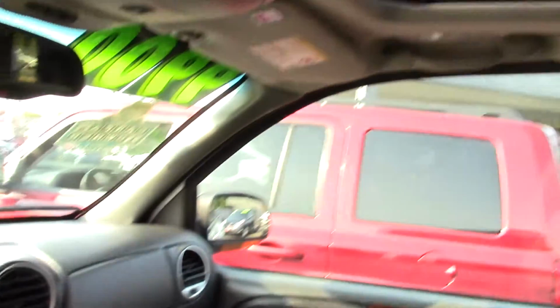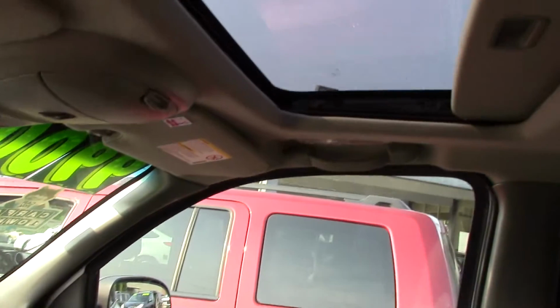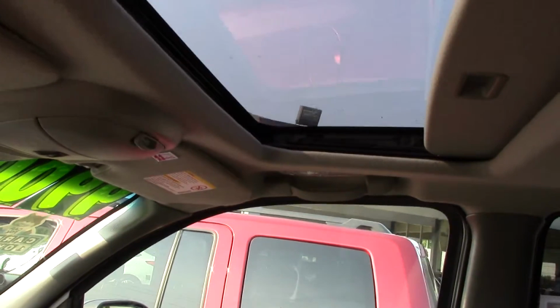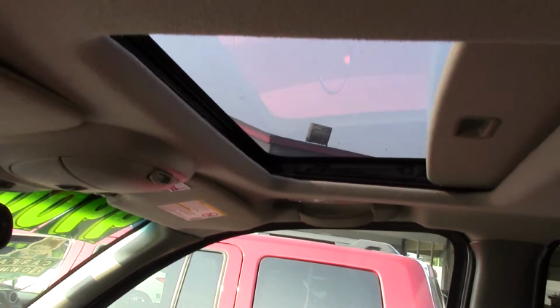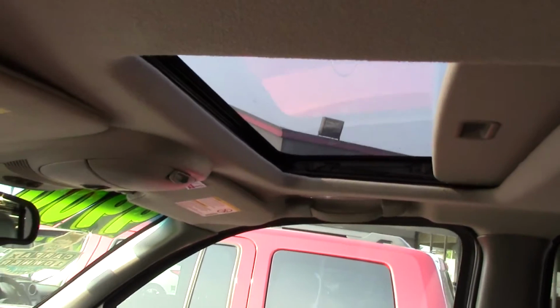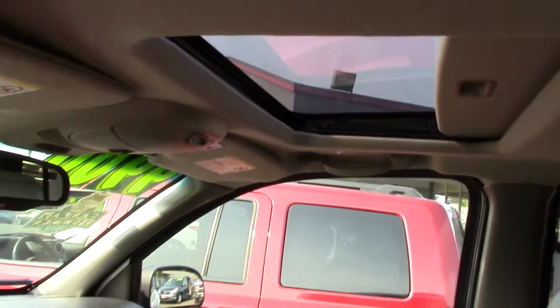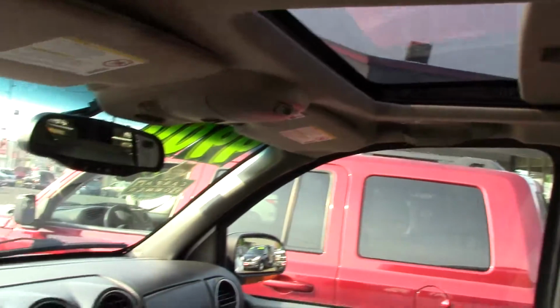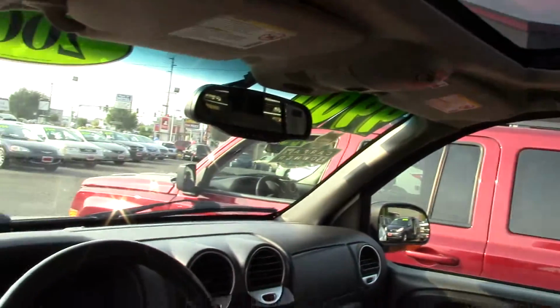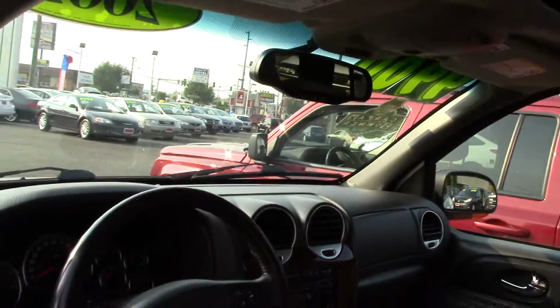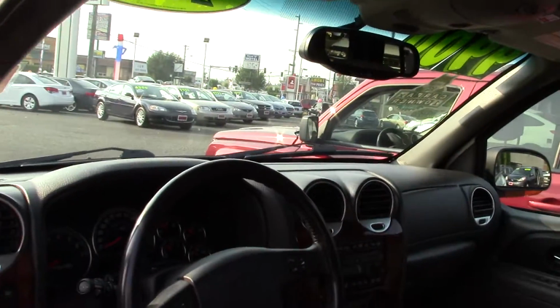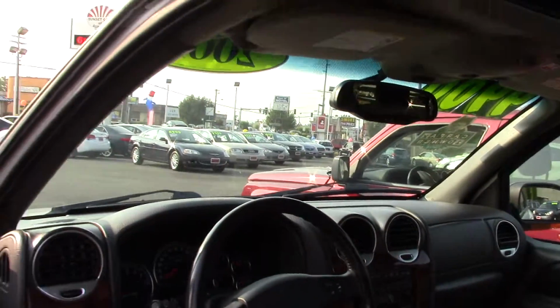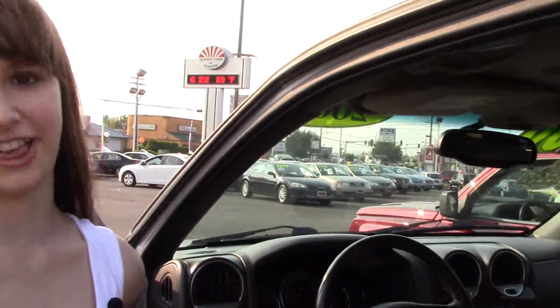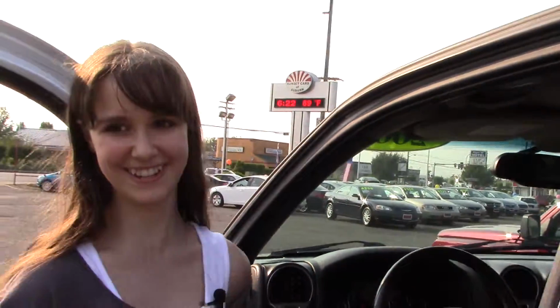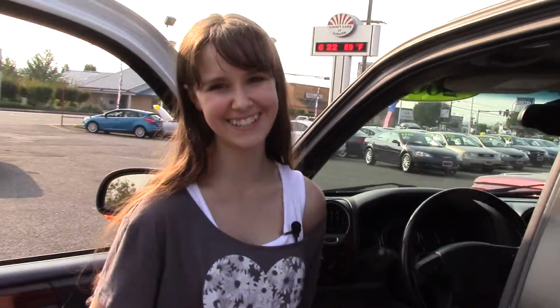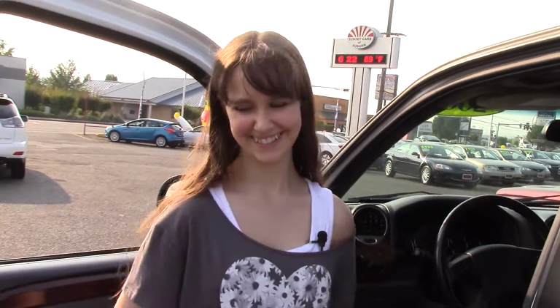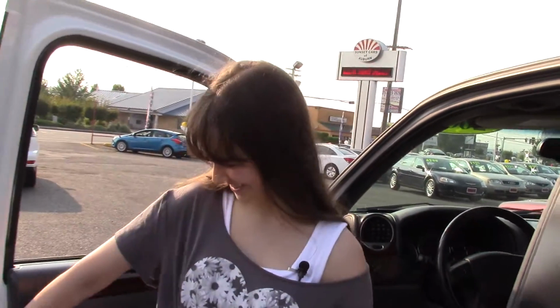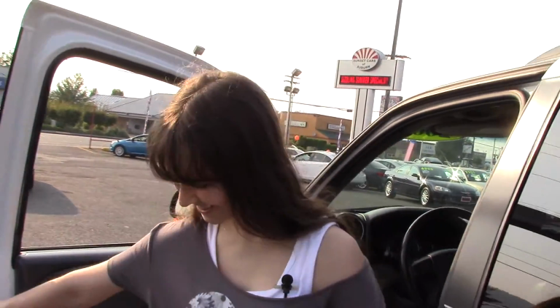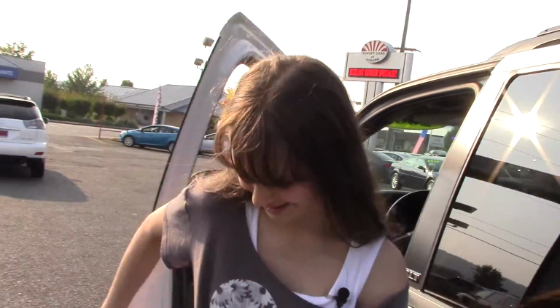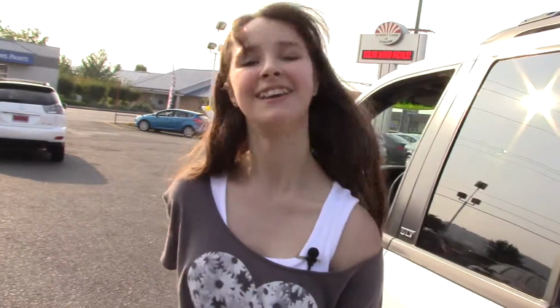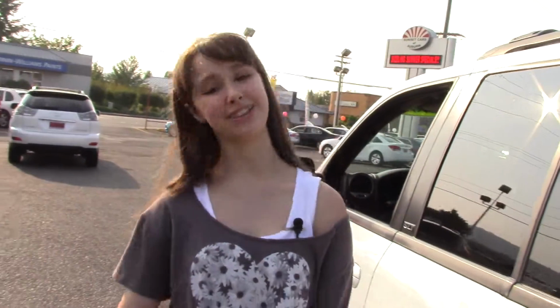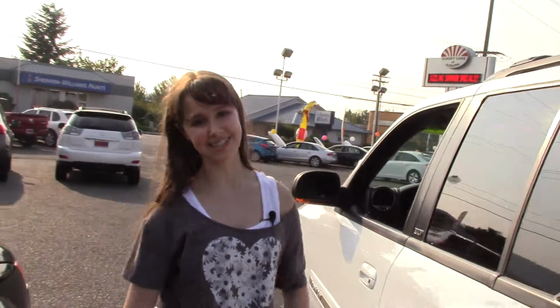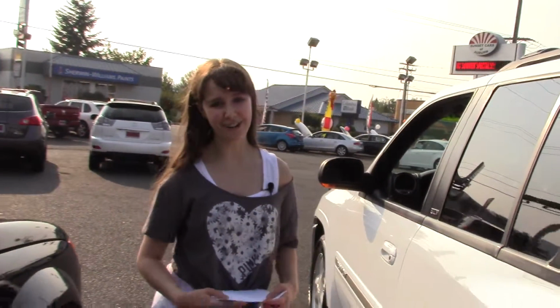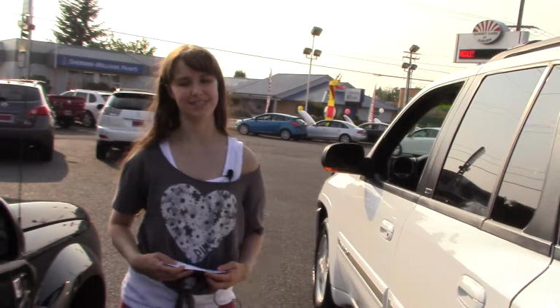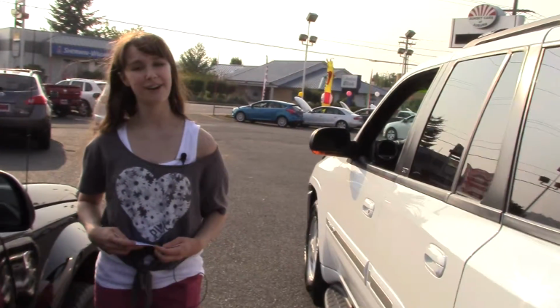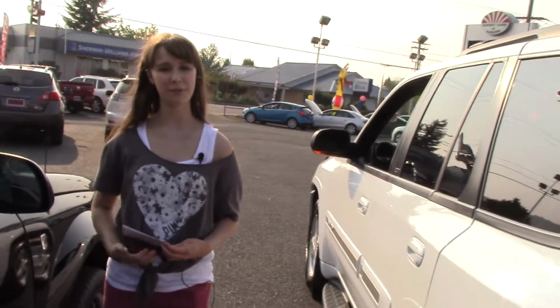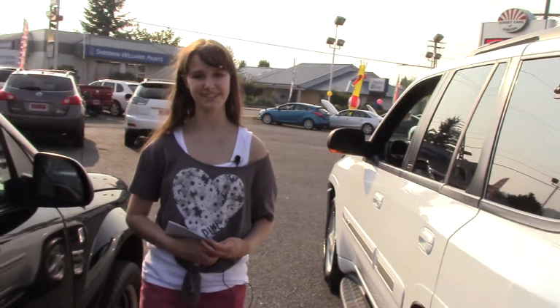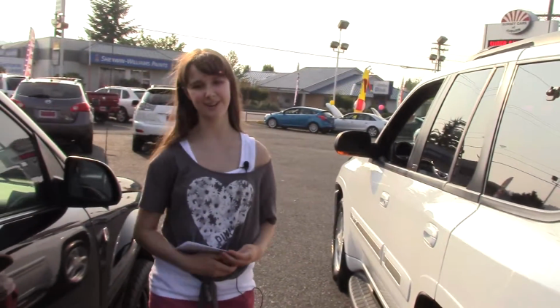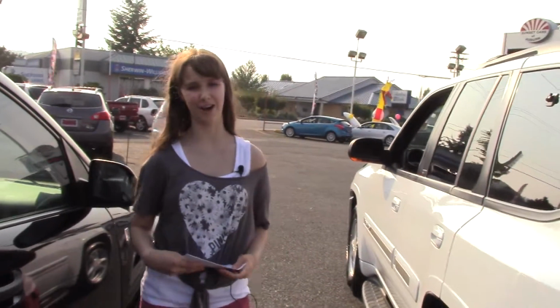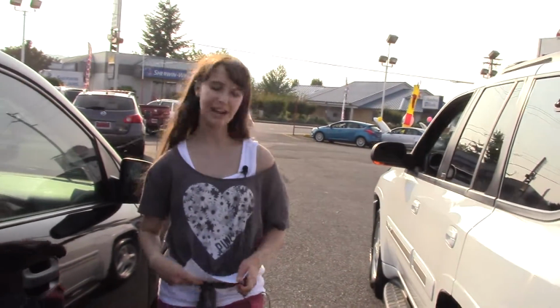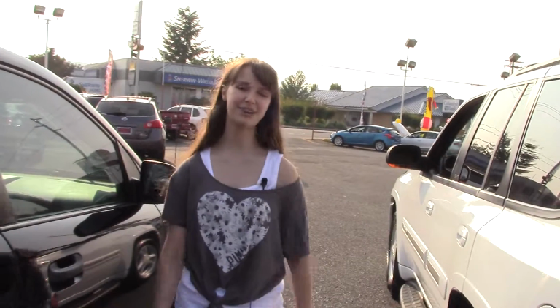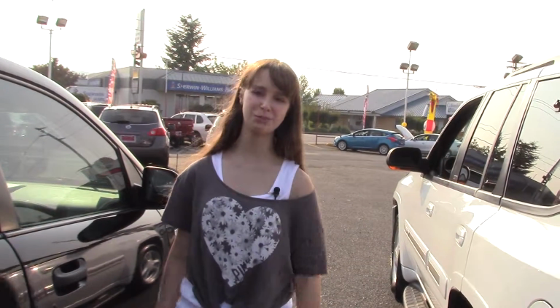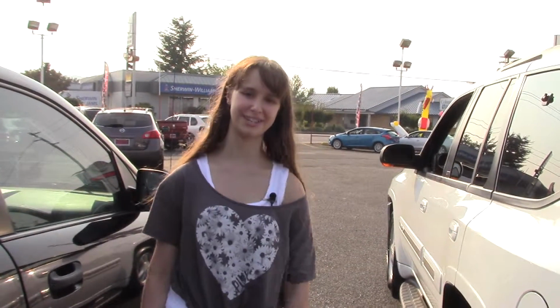This car certainly has affordable style. It'll make you feel like a million bucks for less. If you'd like to see this car, you can come to Sunset Cars of Auburn or SunsetCars.com. Come take a look and tell them Jordan sent you.